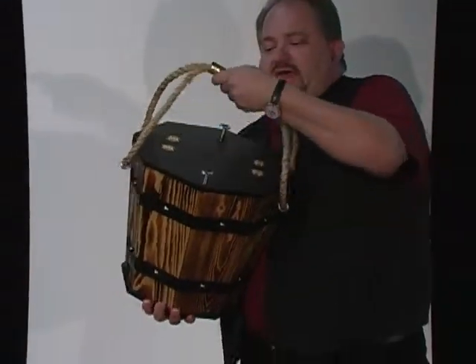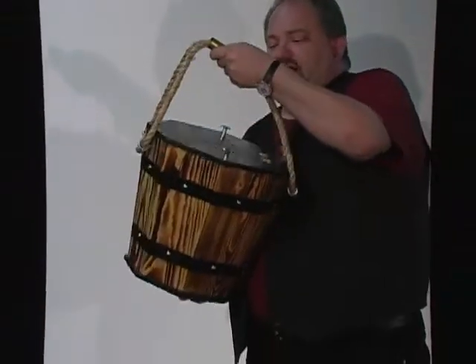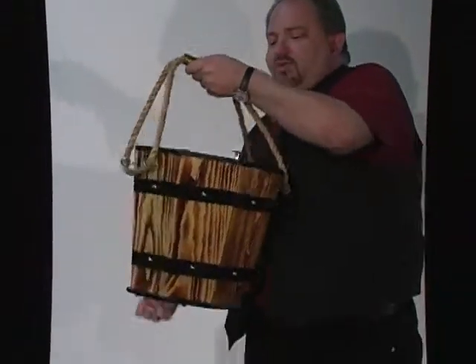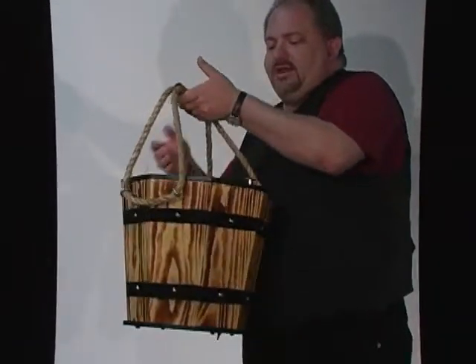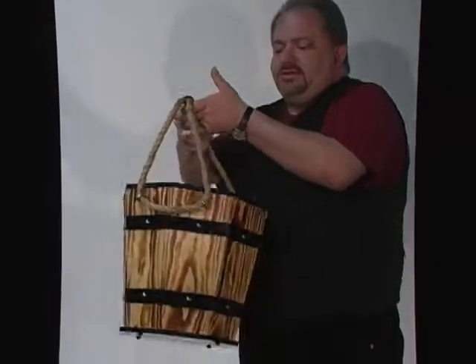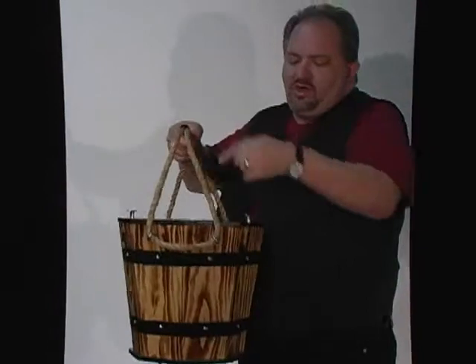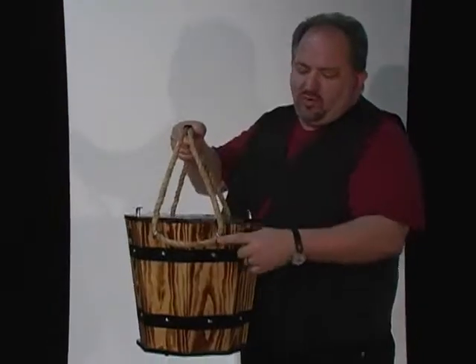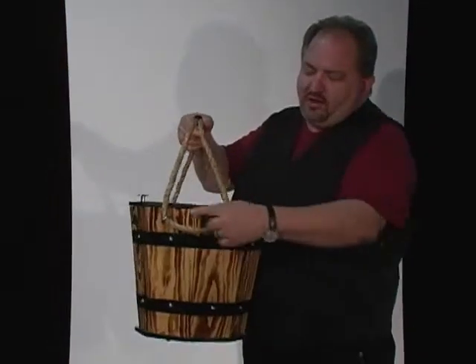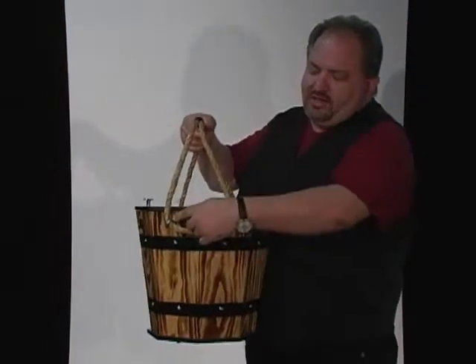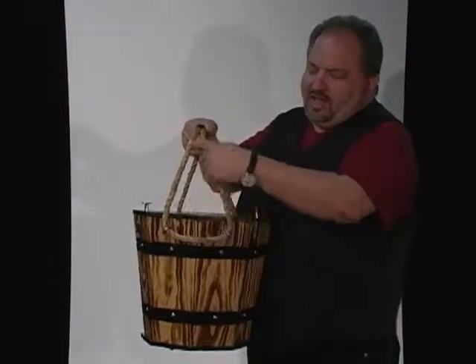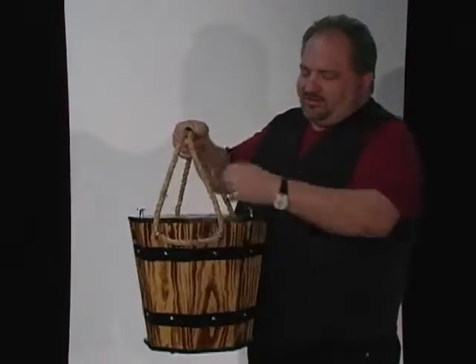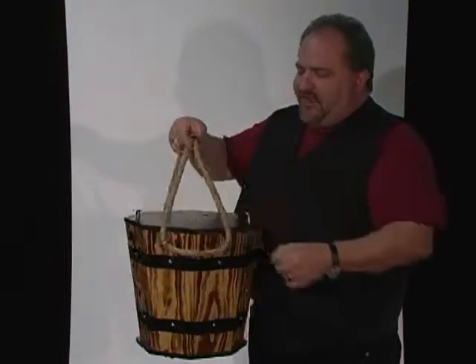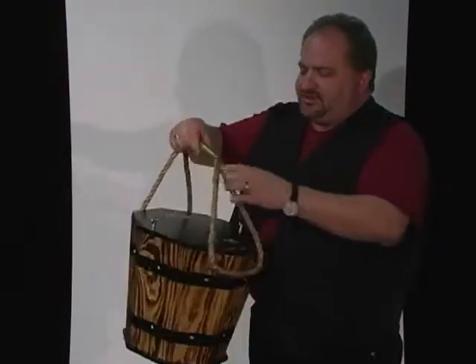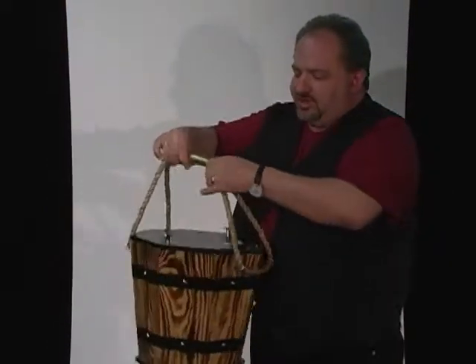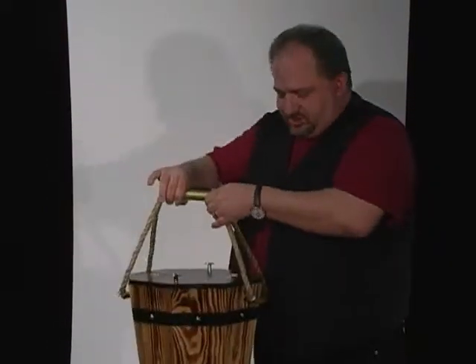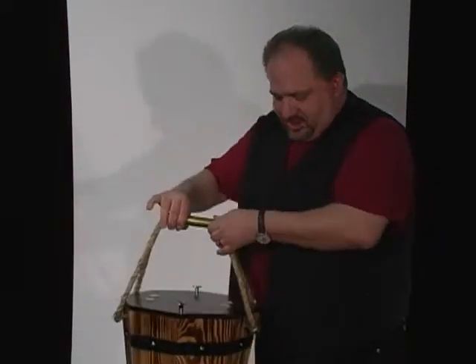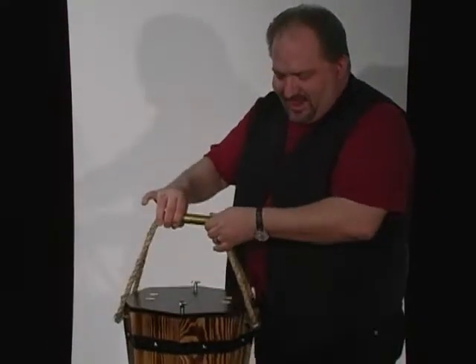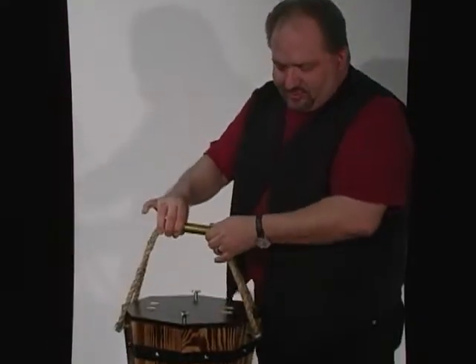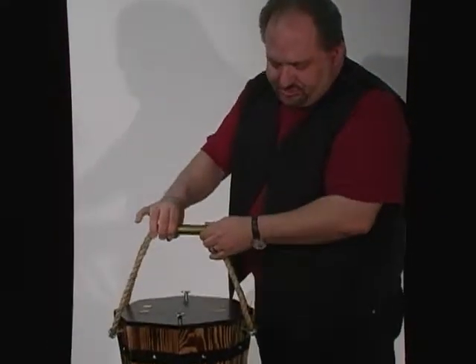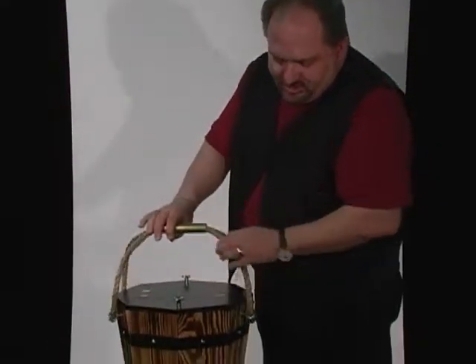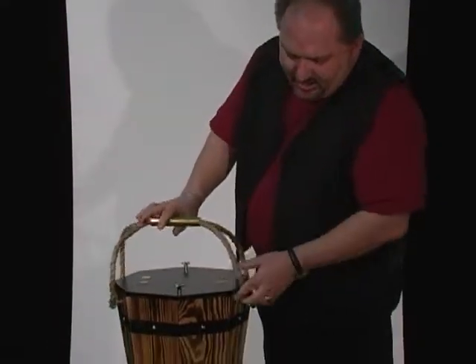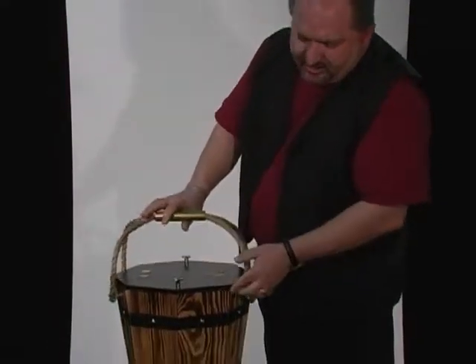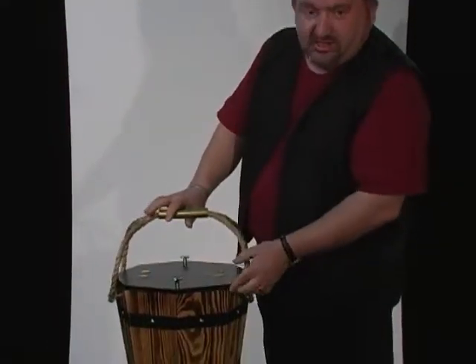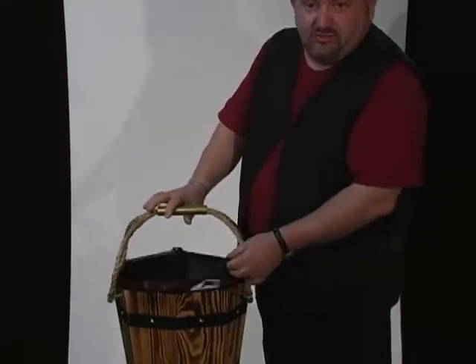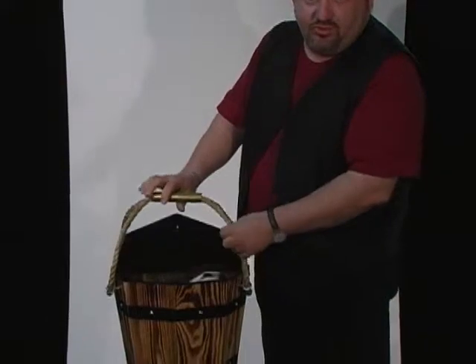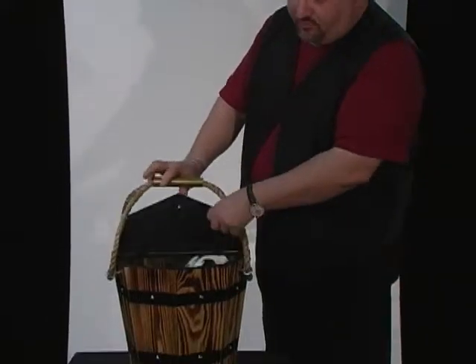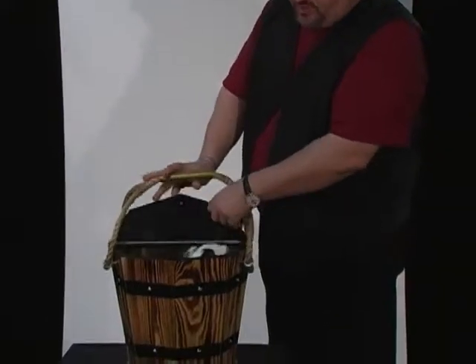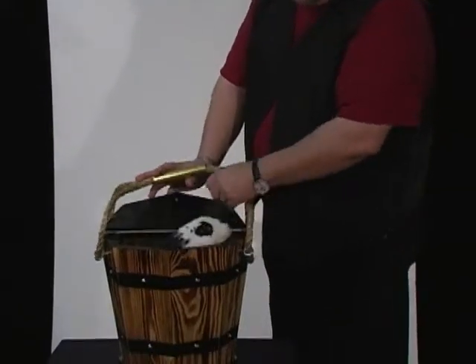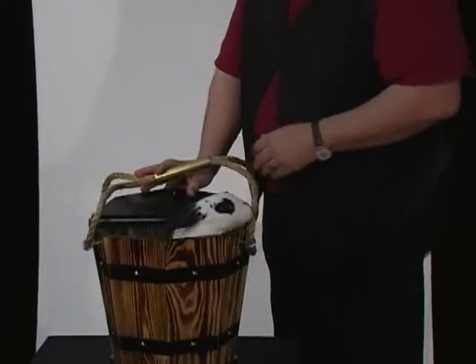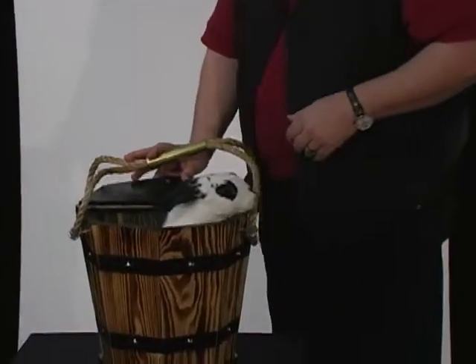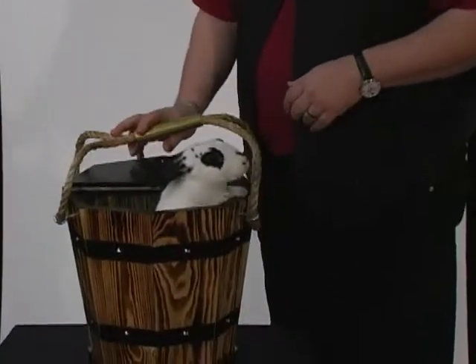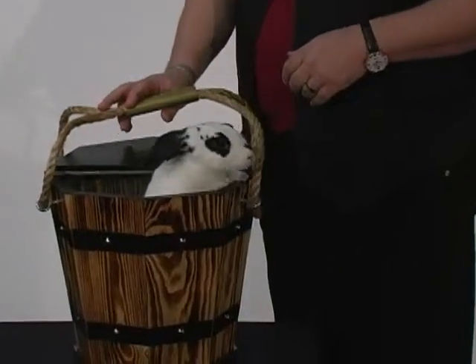It's got great hardware. Everything's fastened. Nice handles. And at the end you produce your little friend for a big finish.